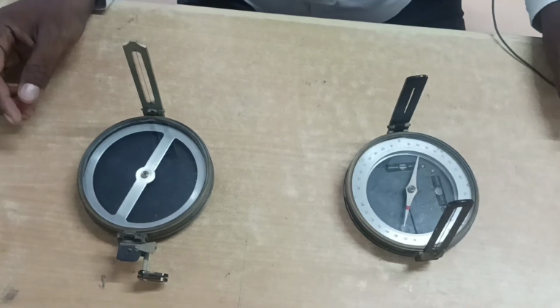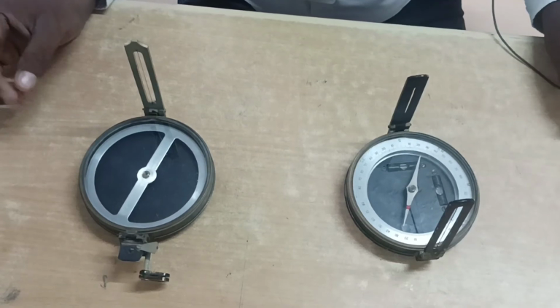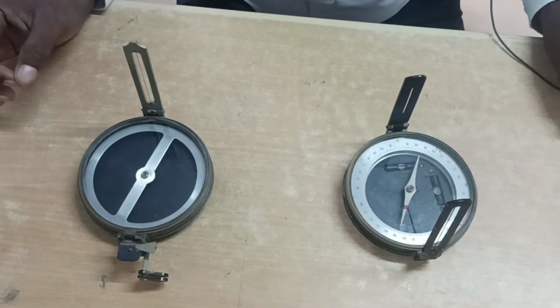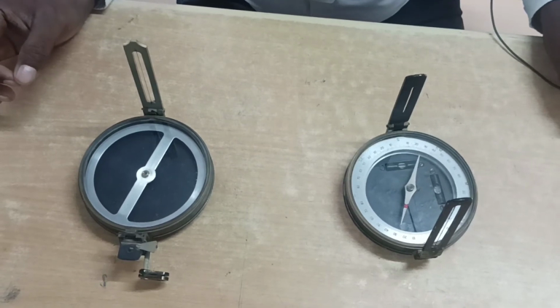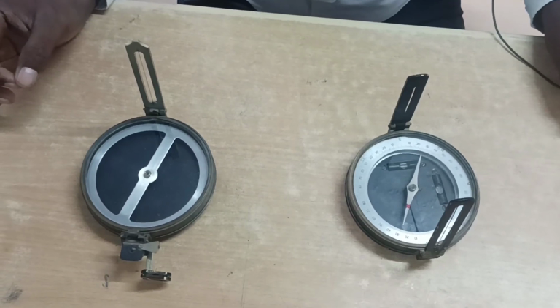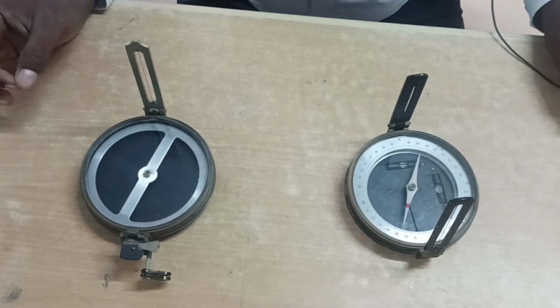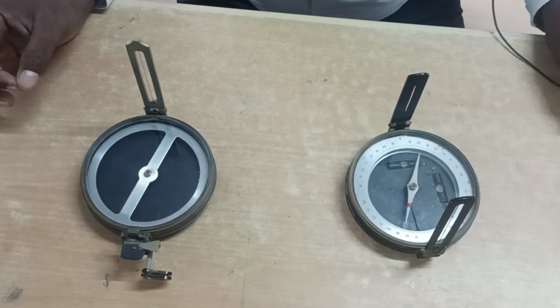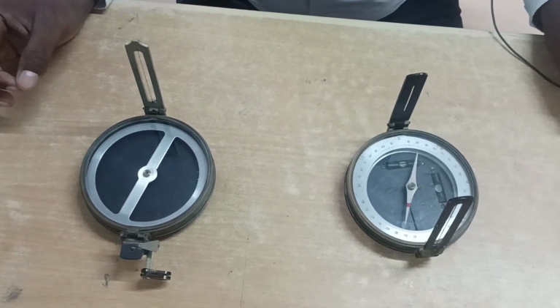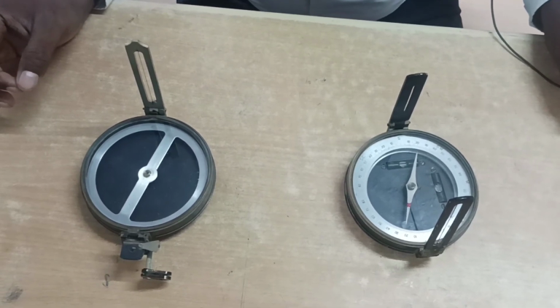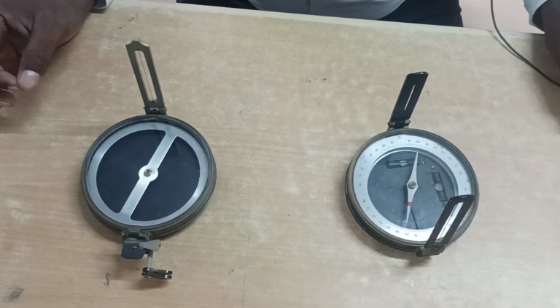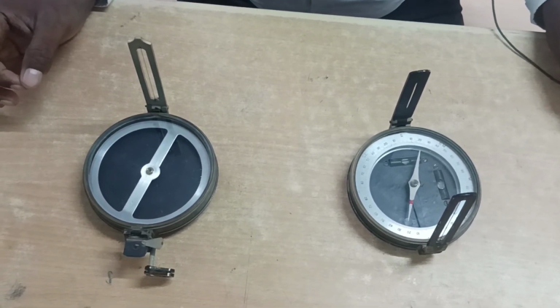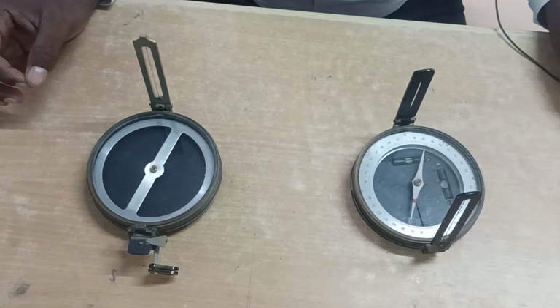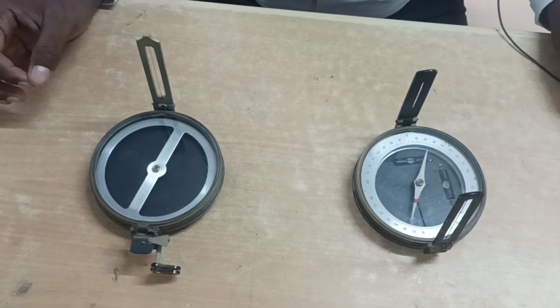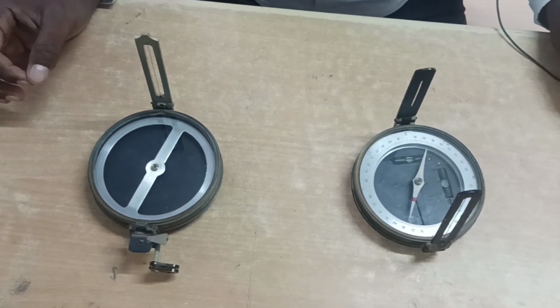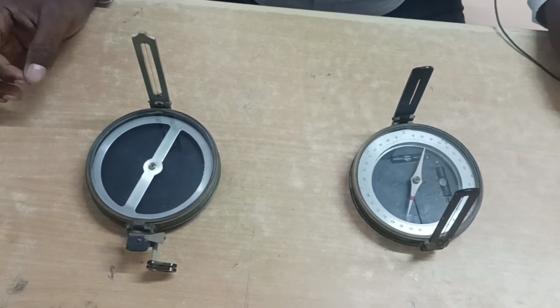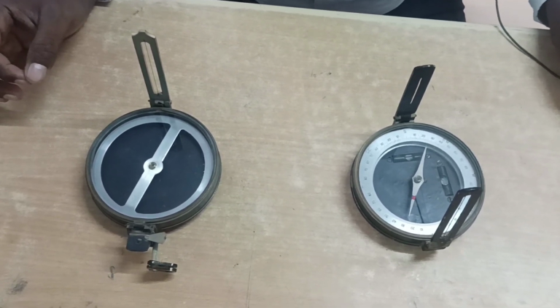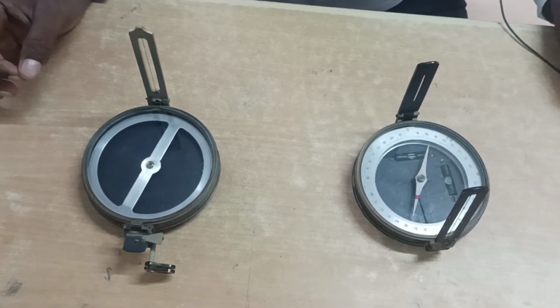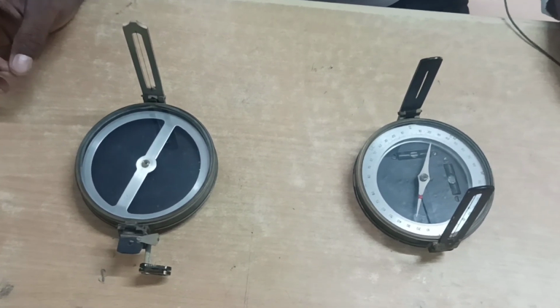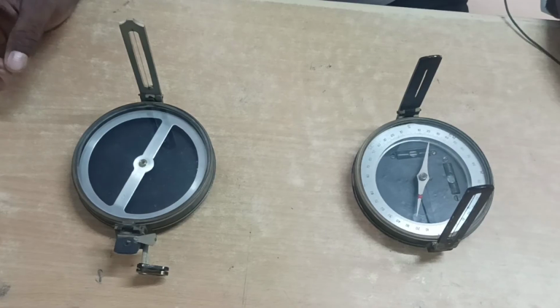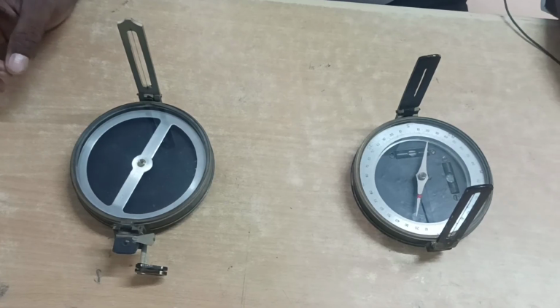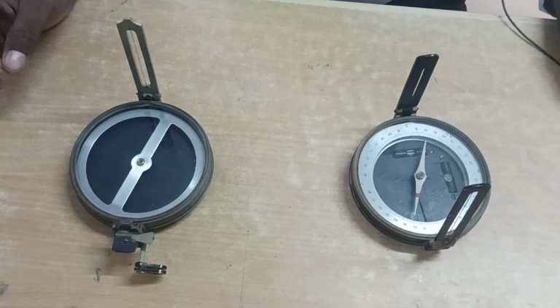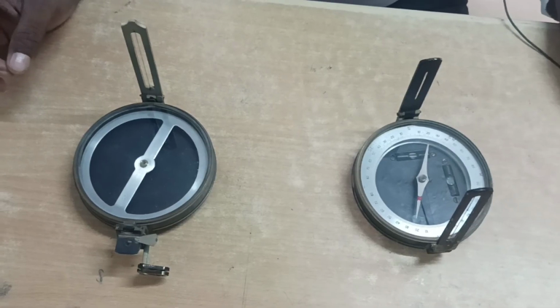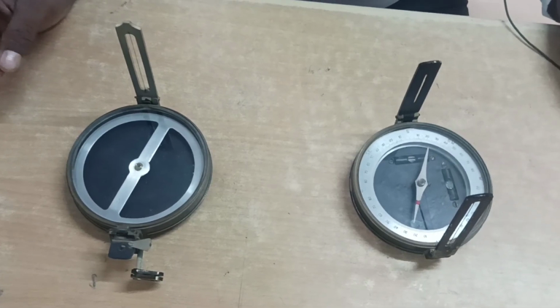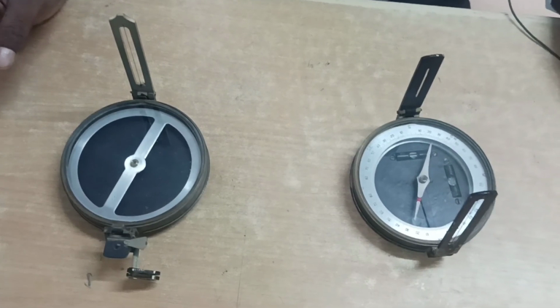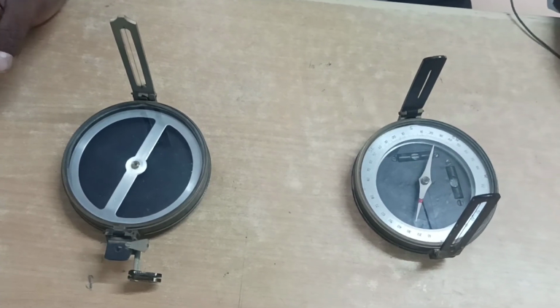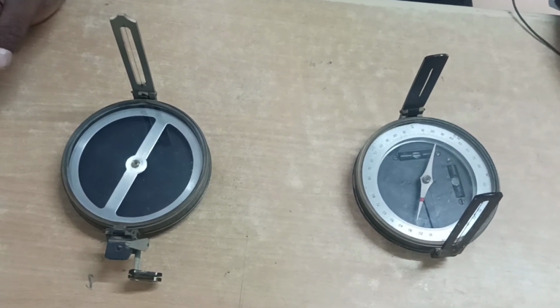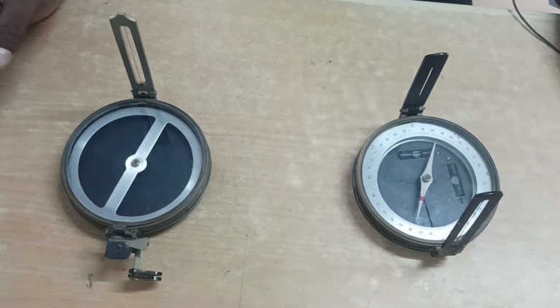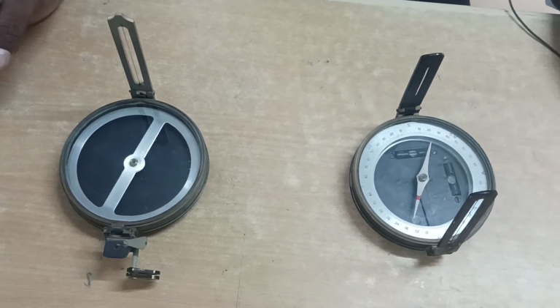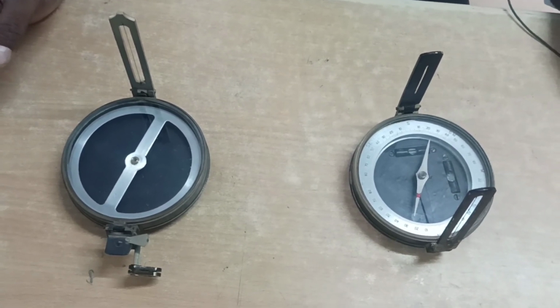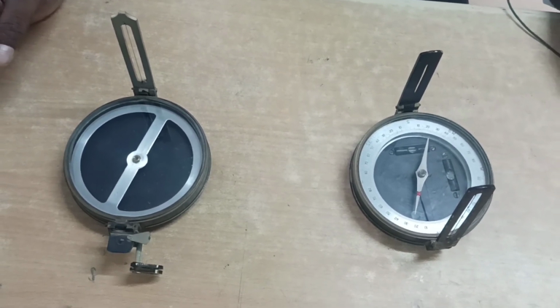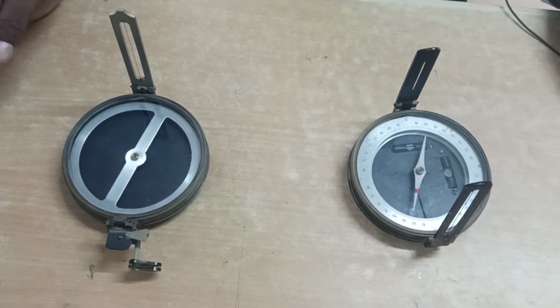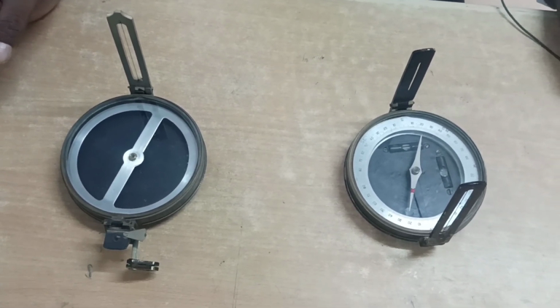Hi friends, welcome back to the channel. Now we will talk about compass. We will compare the surveyor compass with the prismatic compass — two differences.